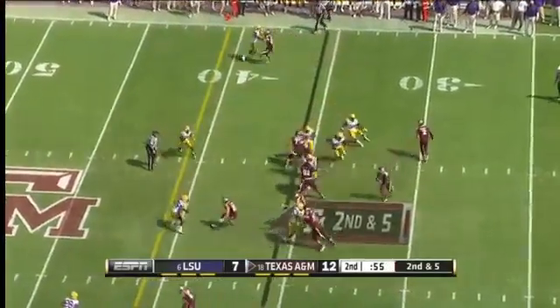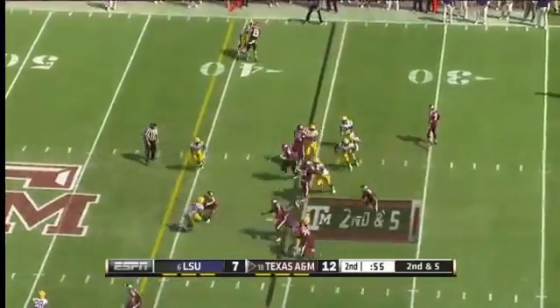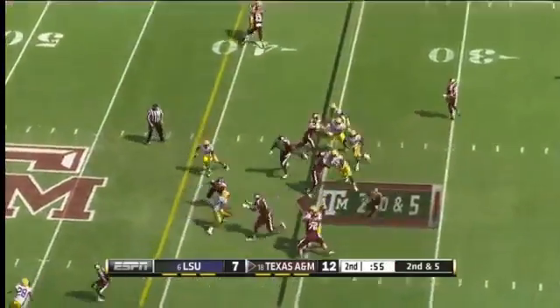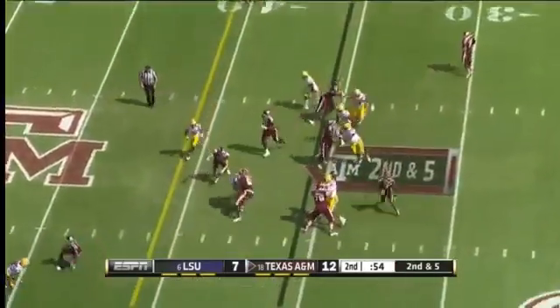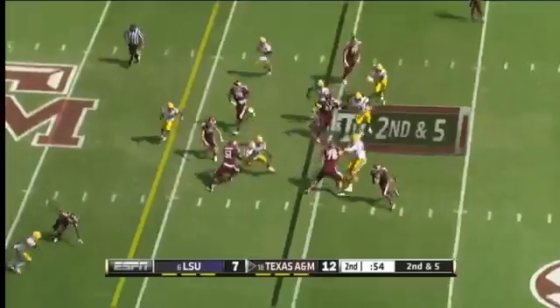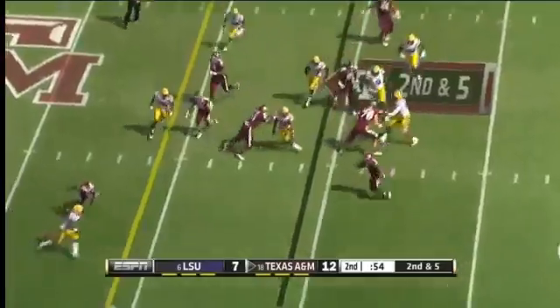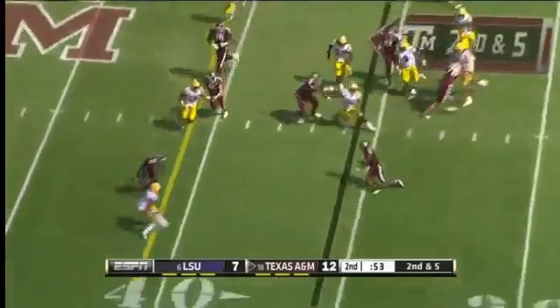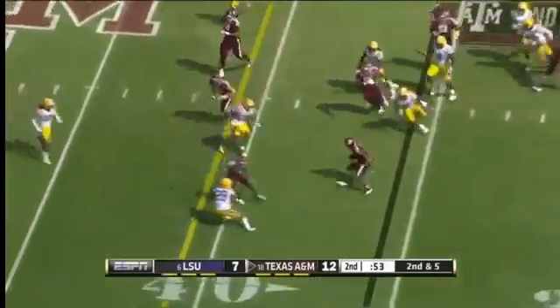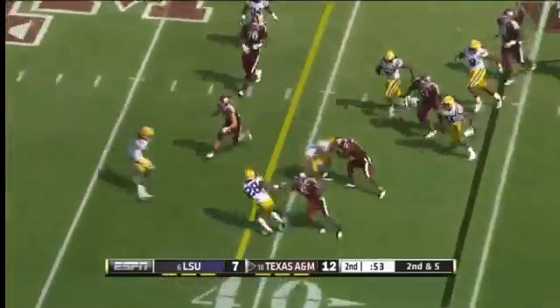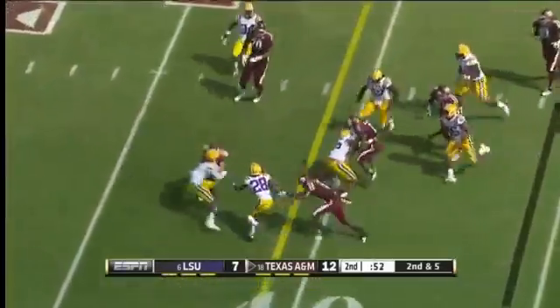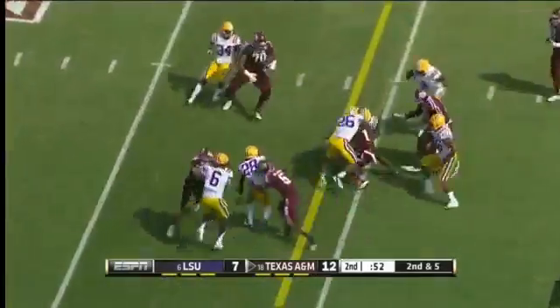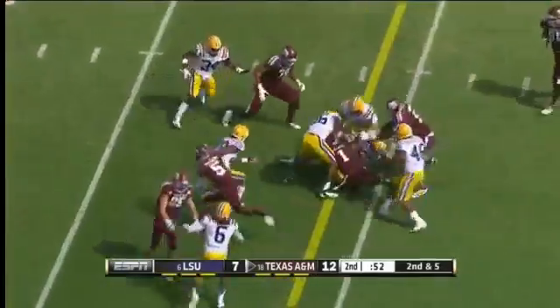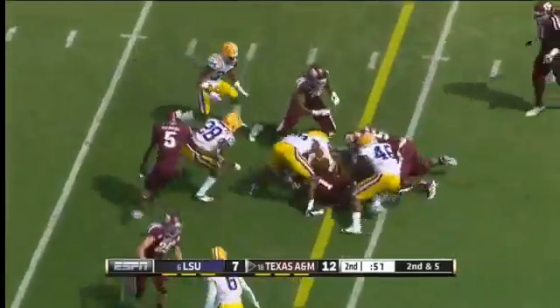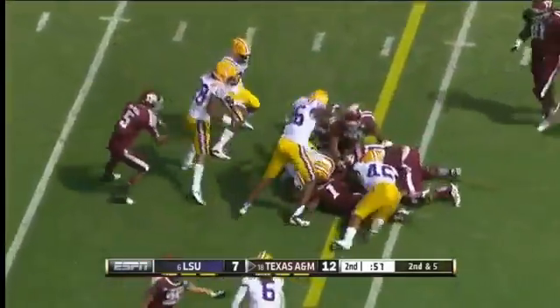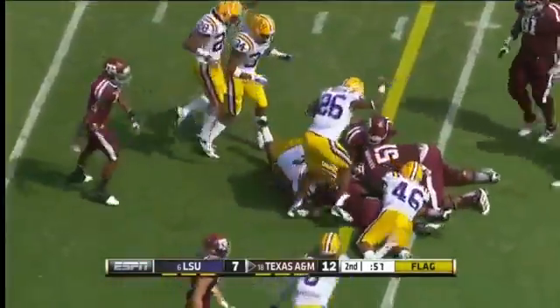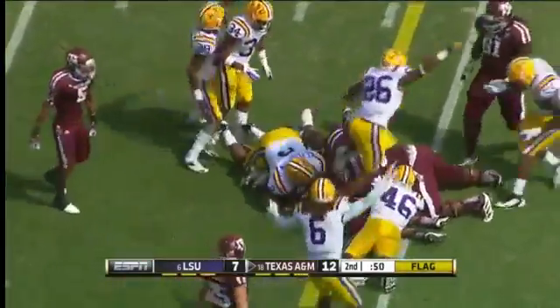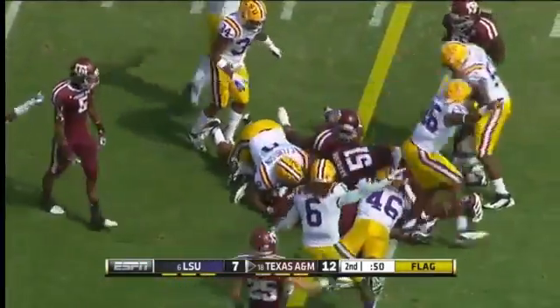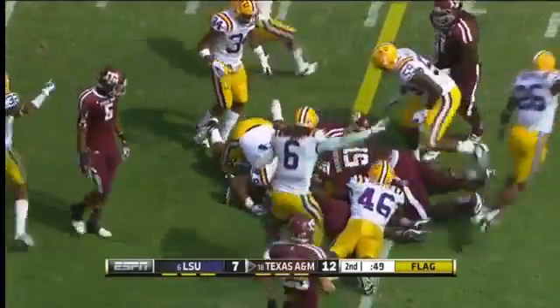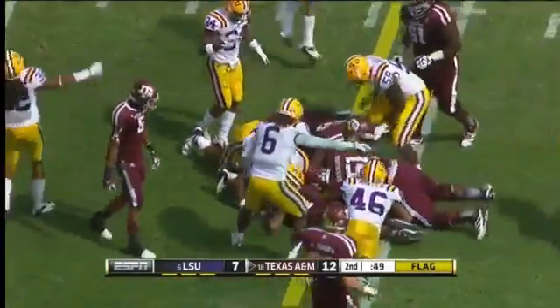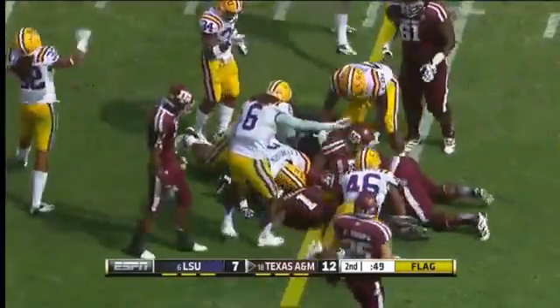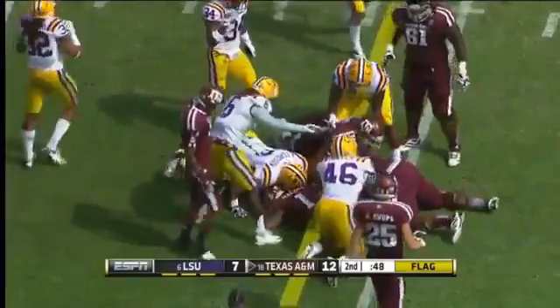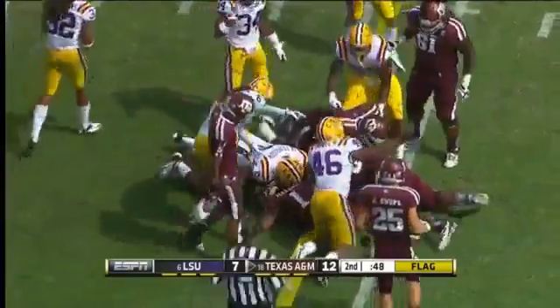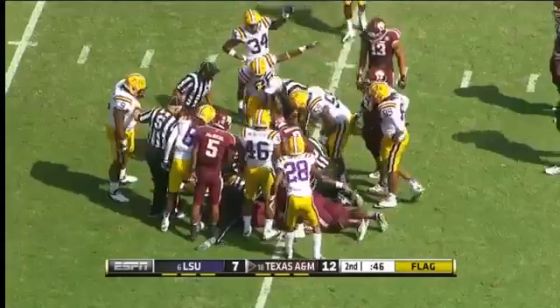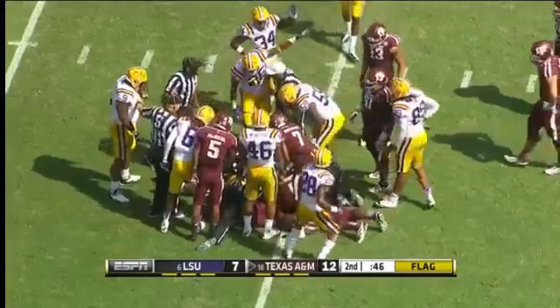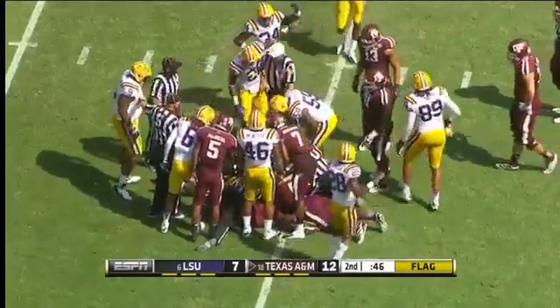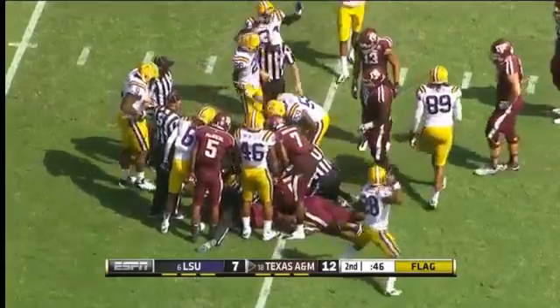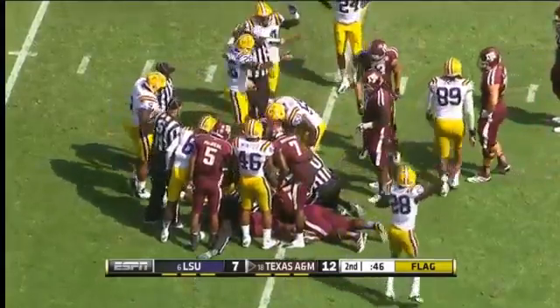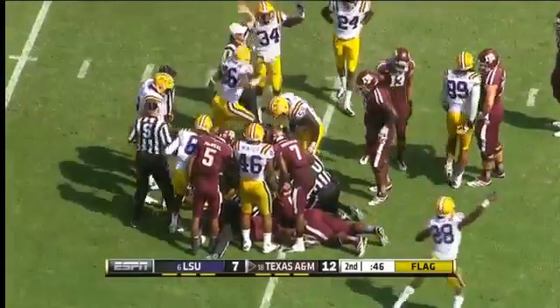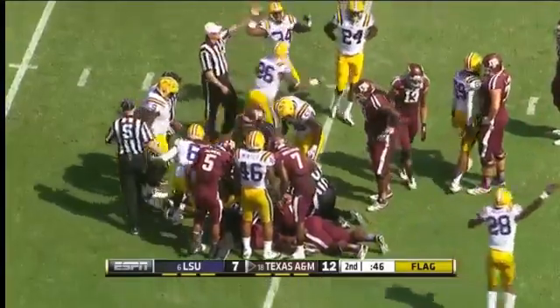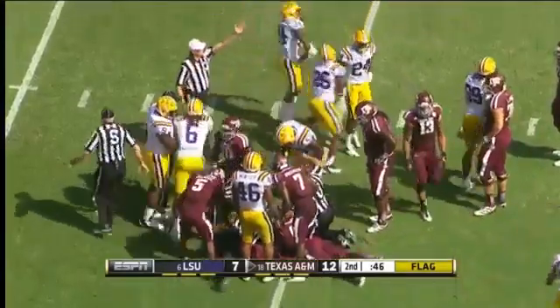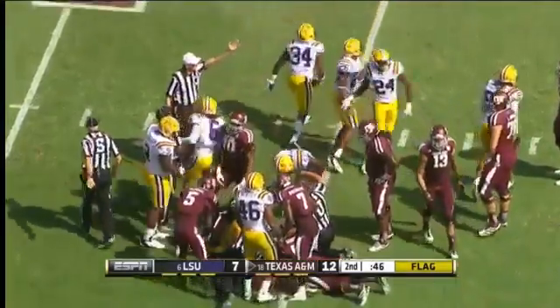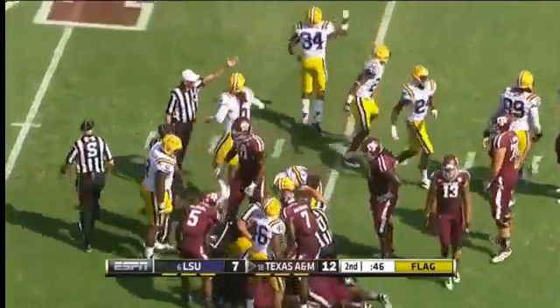They'll run the ball here. Molina gets outside. And there's a flag down. Molina gets the first down. Ball came out — ball definitely came out. There's no question about that. It's LSU ball.